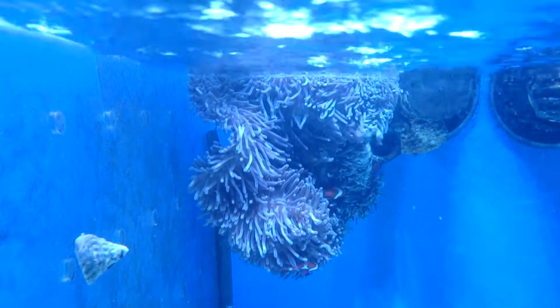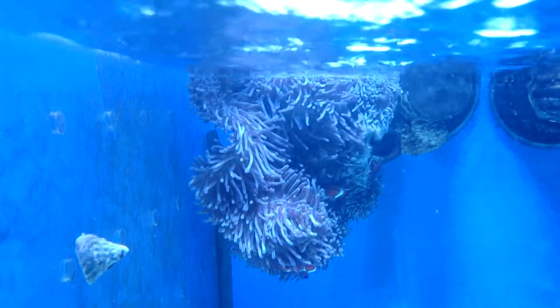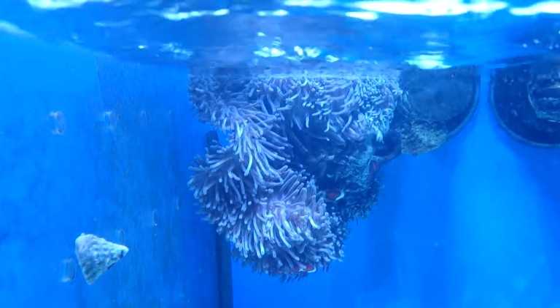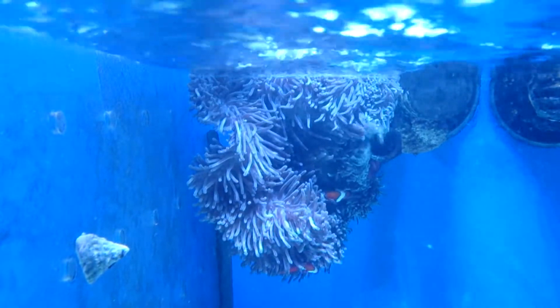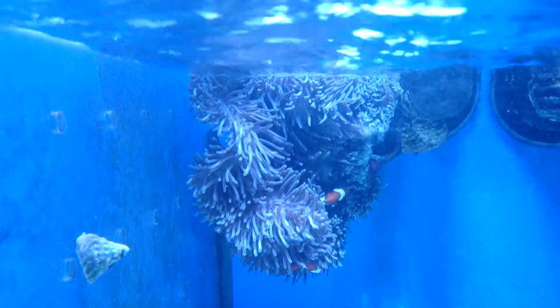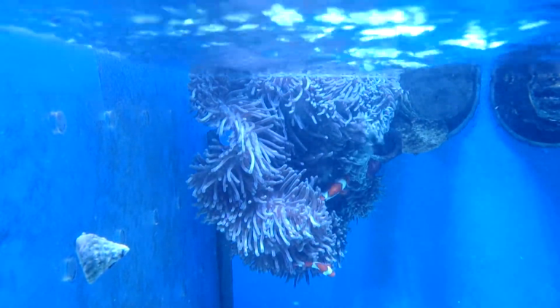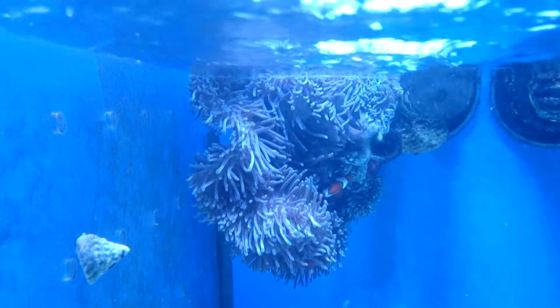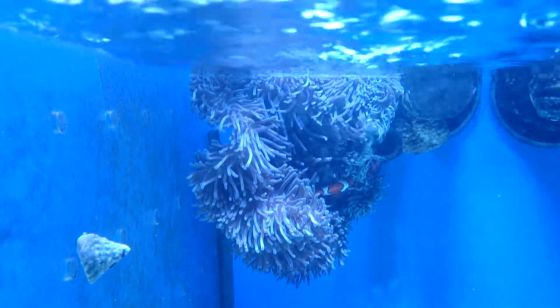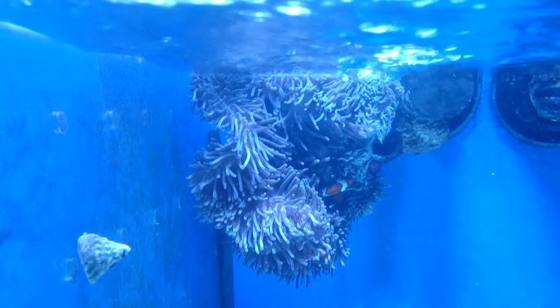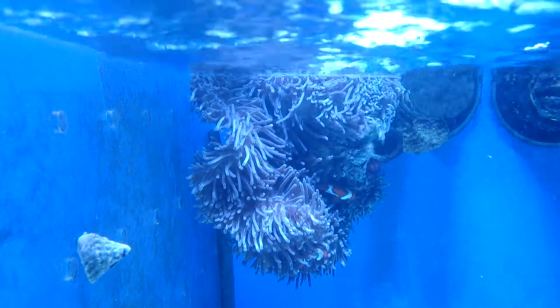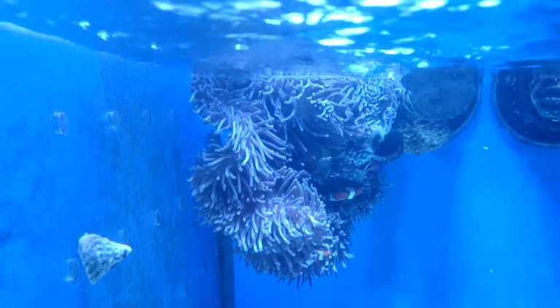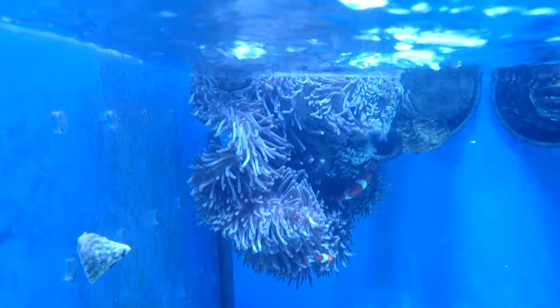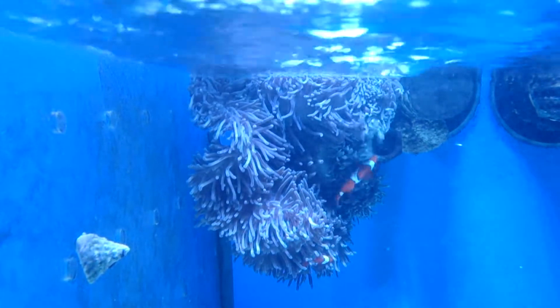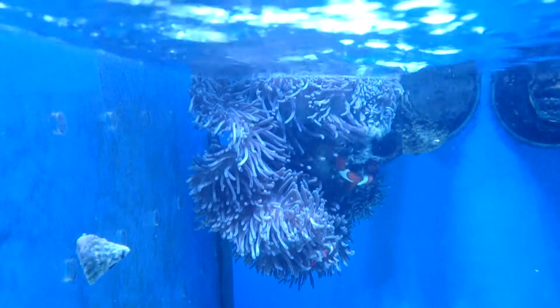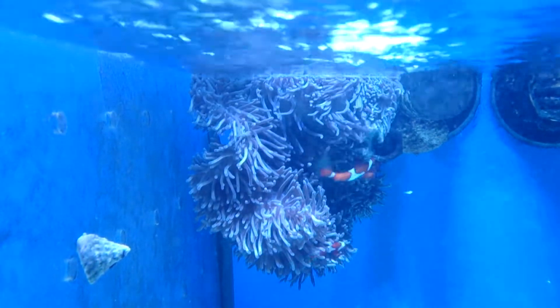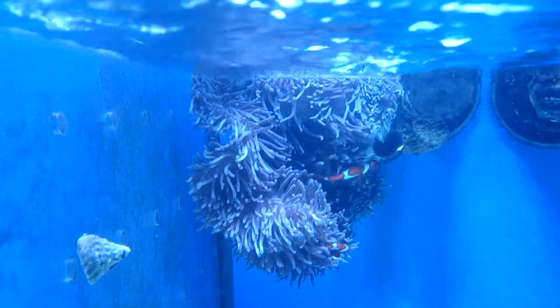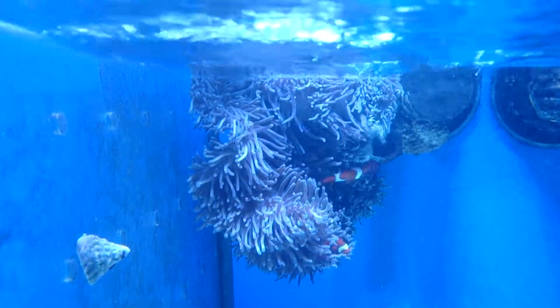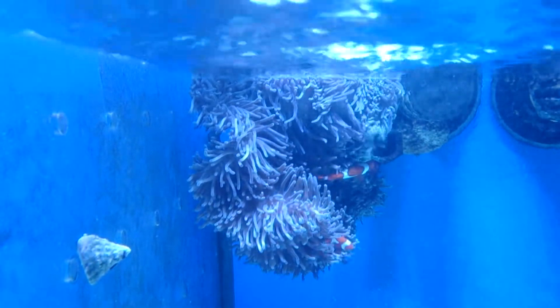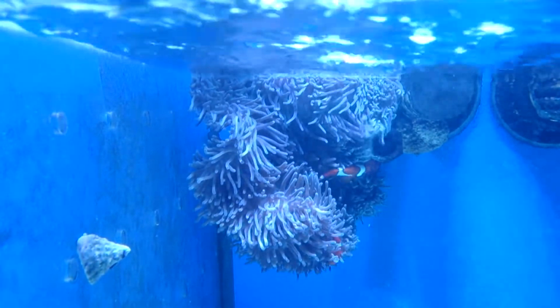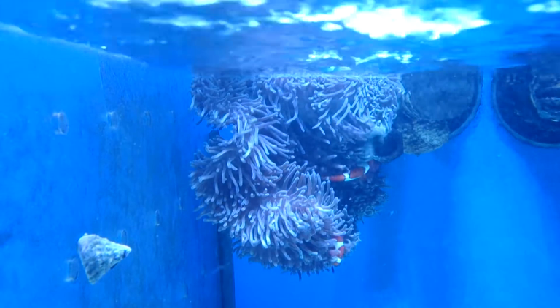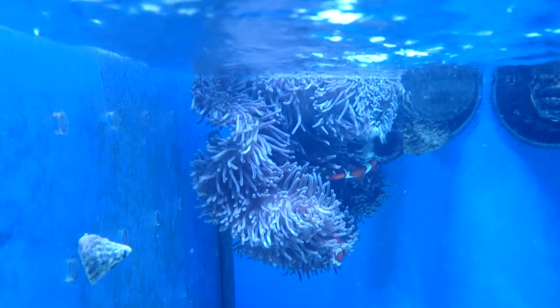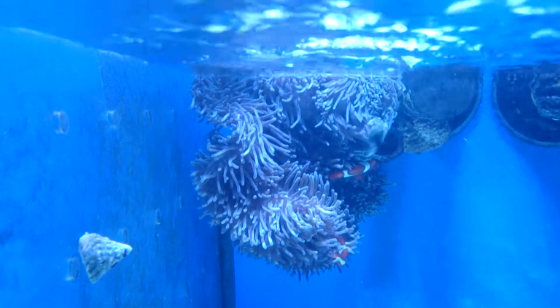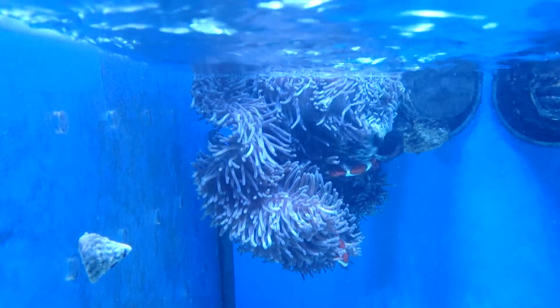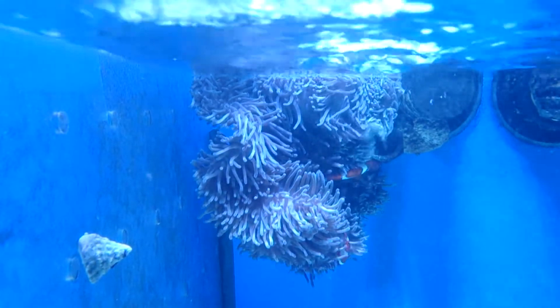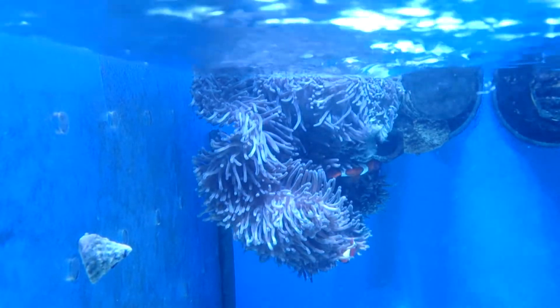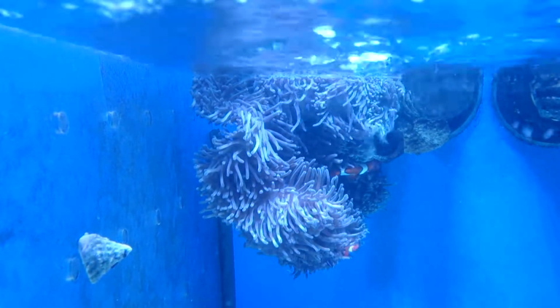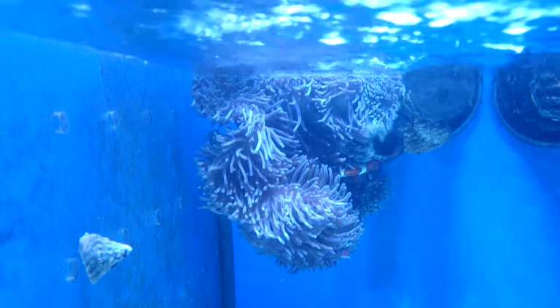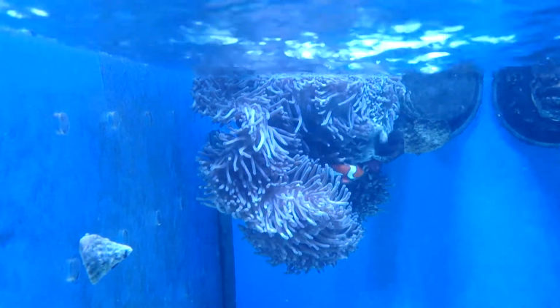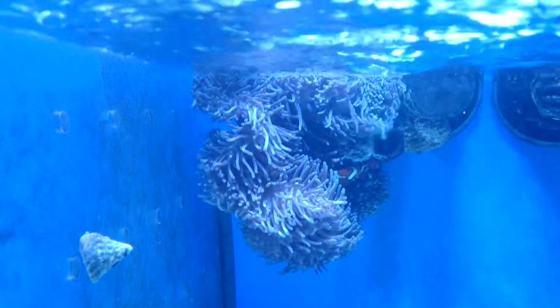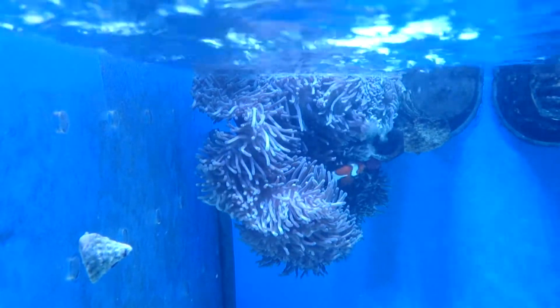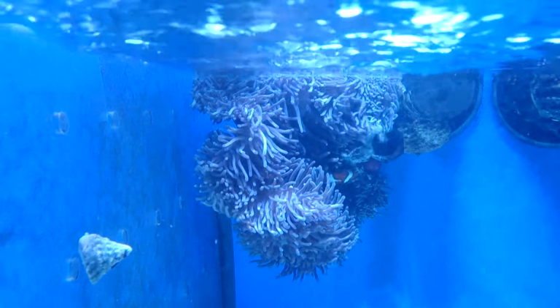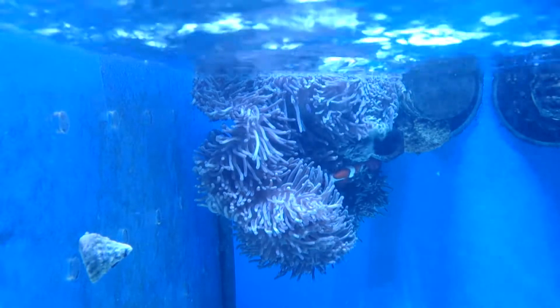They also tend to go in carpet anemones, but the problem with carpet anemones is sometimes they eat your fish. So then you need to get an Ocellaris anemone. The problem with Ocellaris anemones is they usually come into stock very large and they're also very expensive.